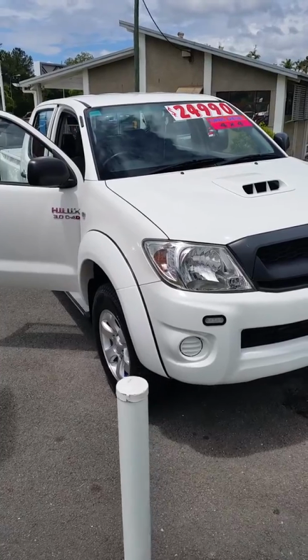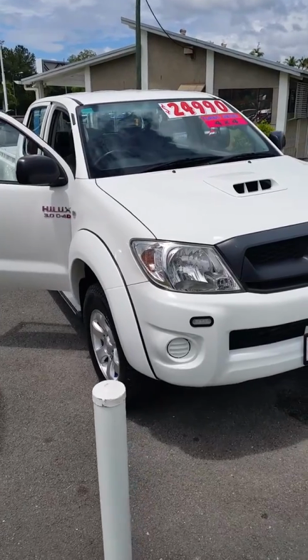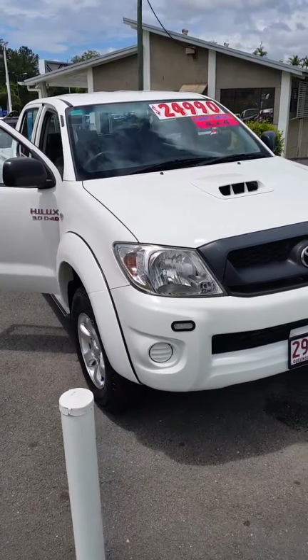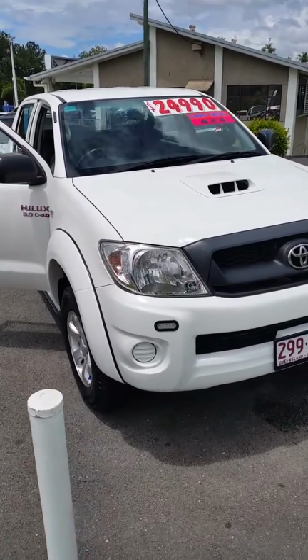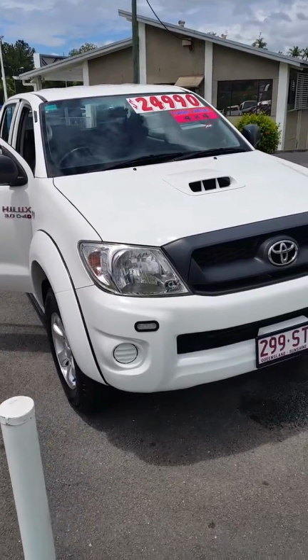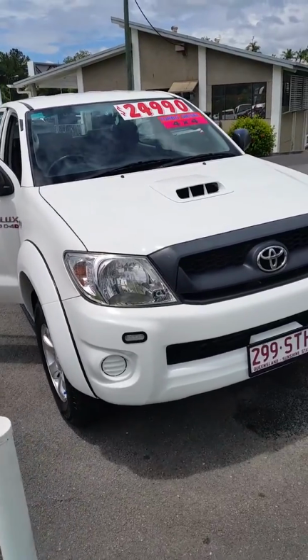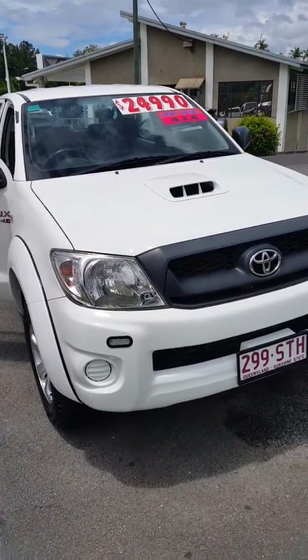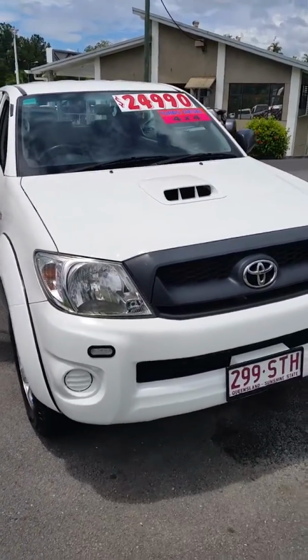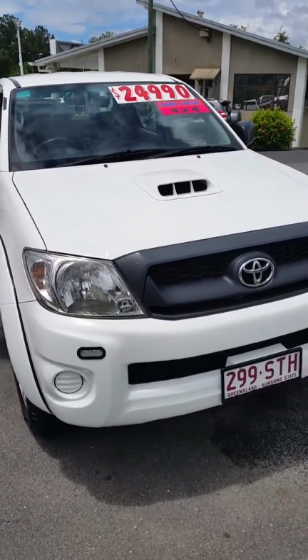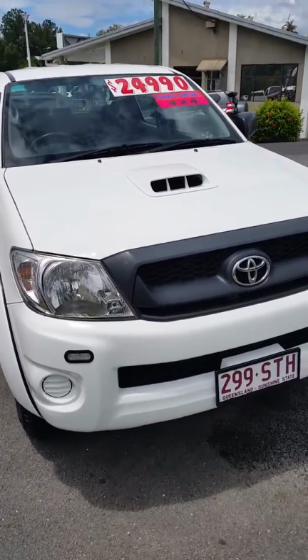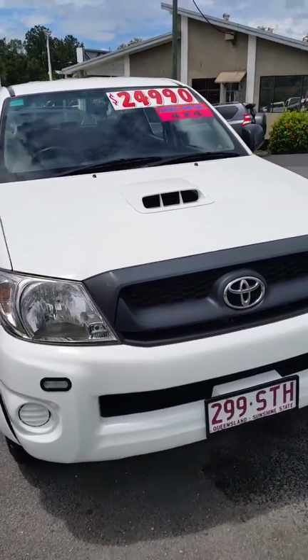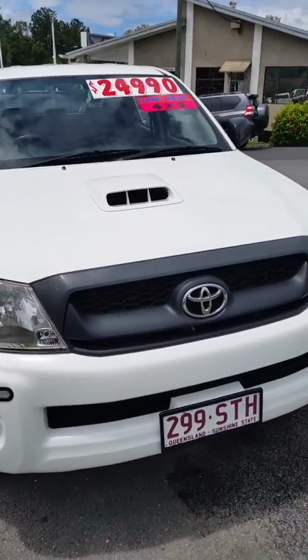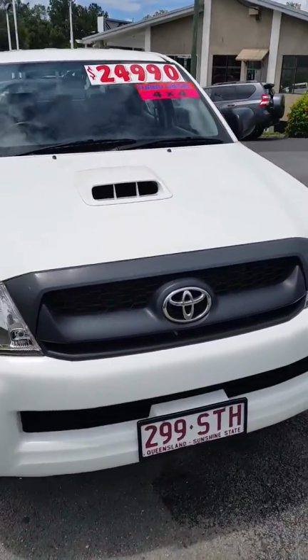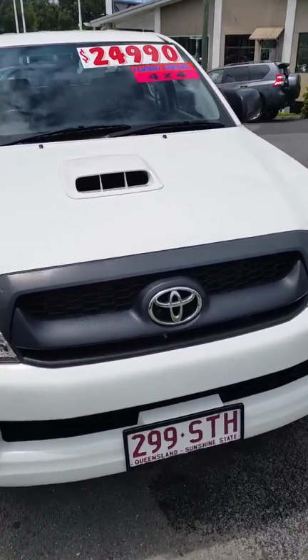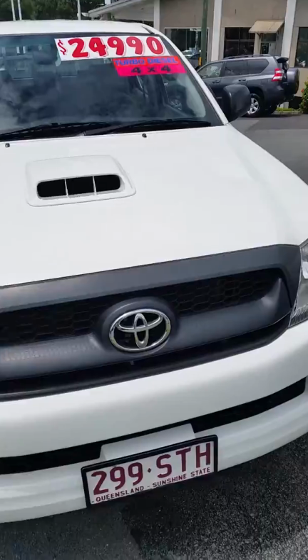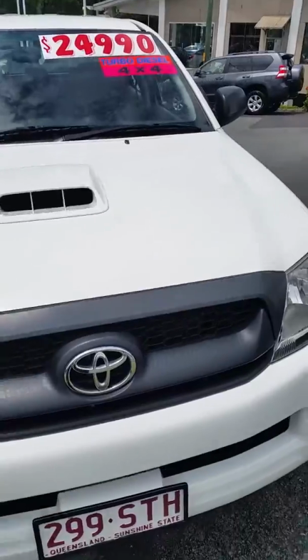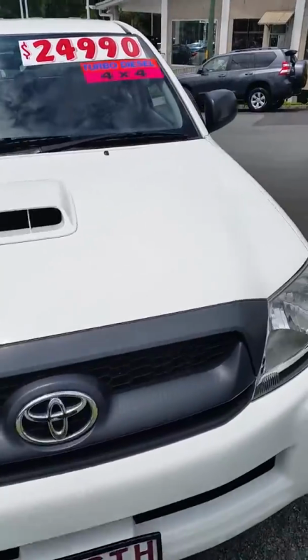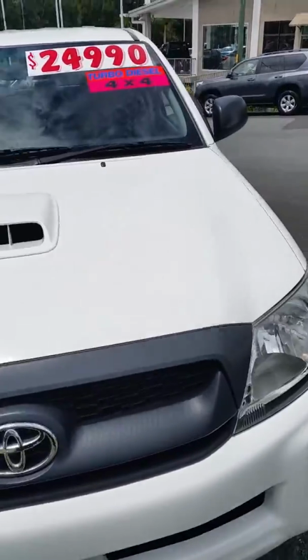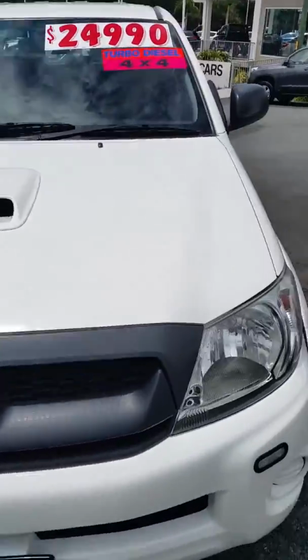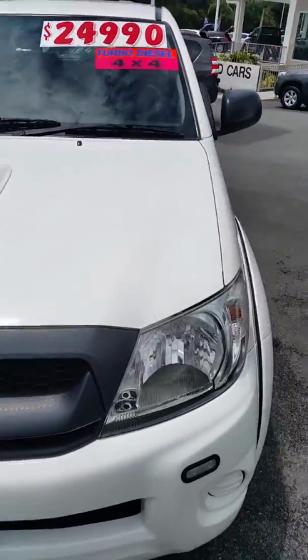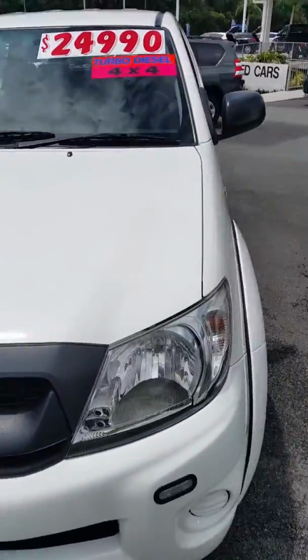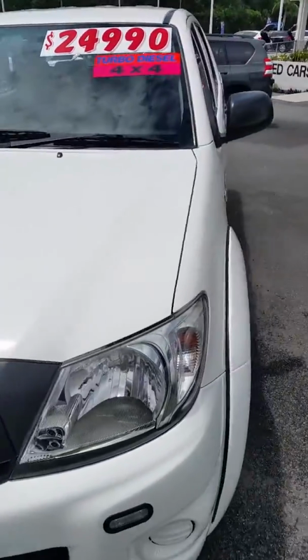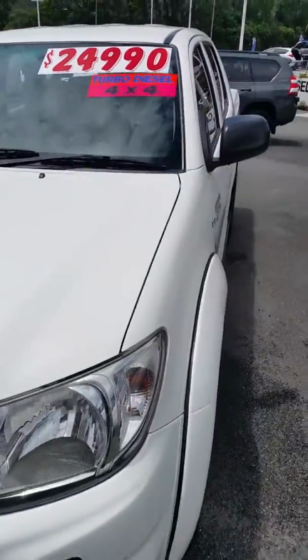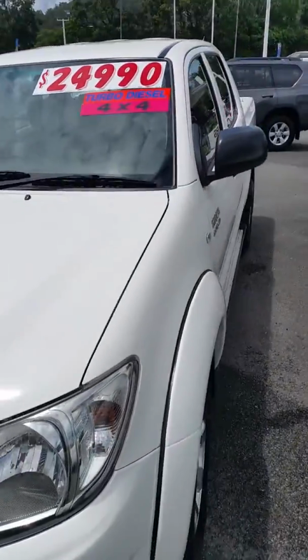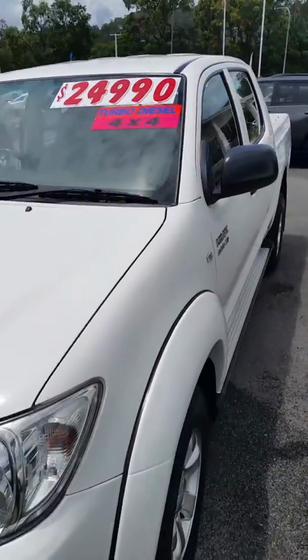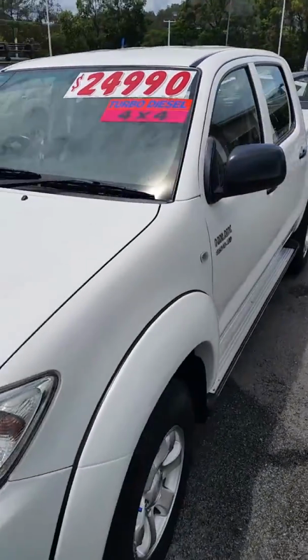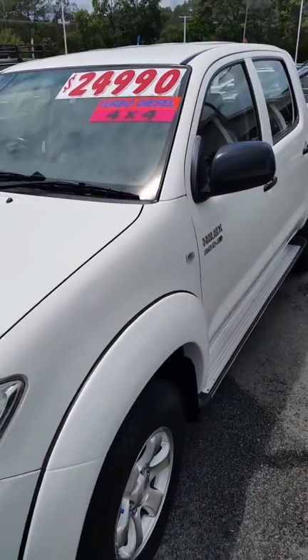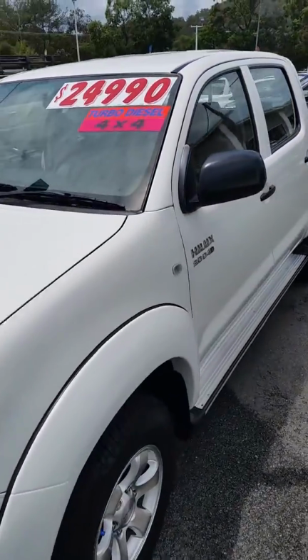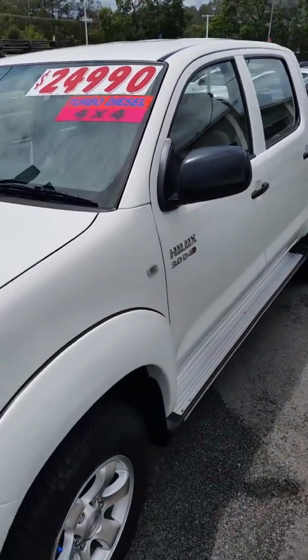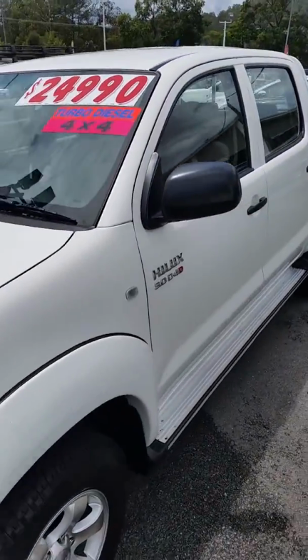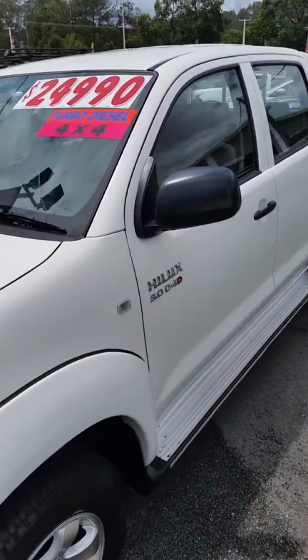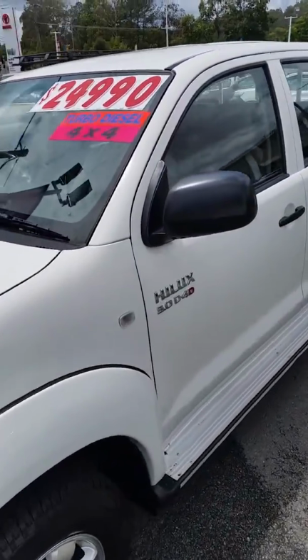Good morning Peter, Brad from Ken Mills Toyota here, just doing the virtual tour on the 2011 Toyota Hilux SR automatic turbo diesel as requested.